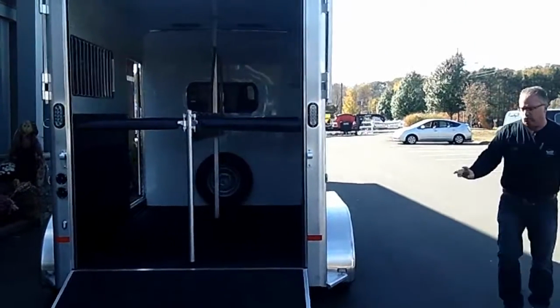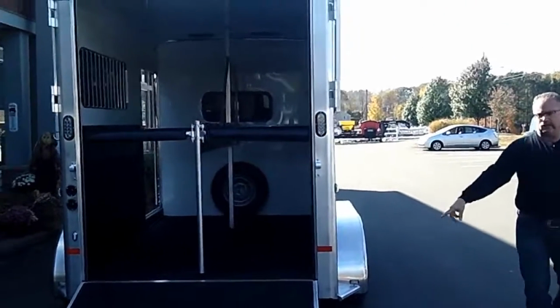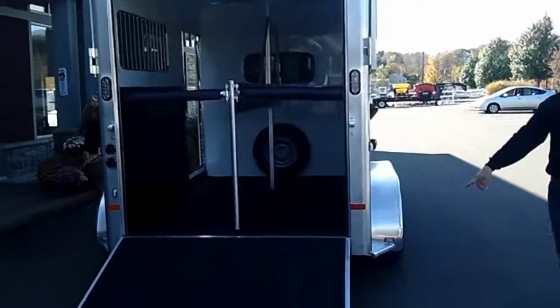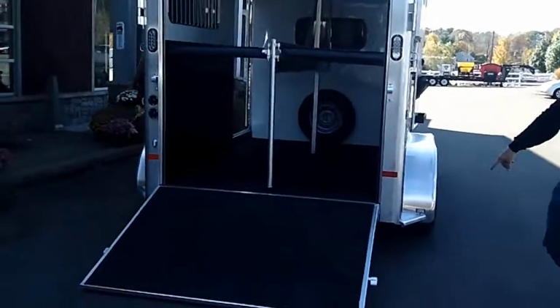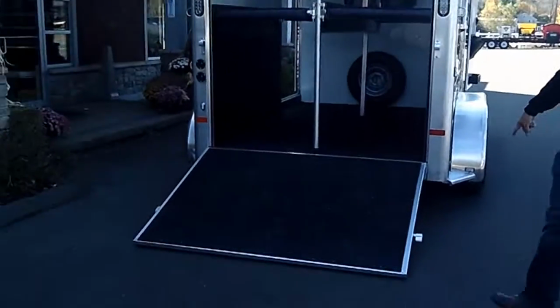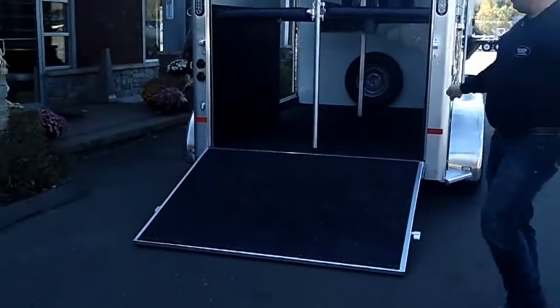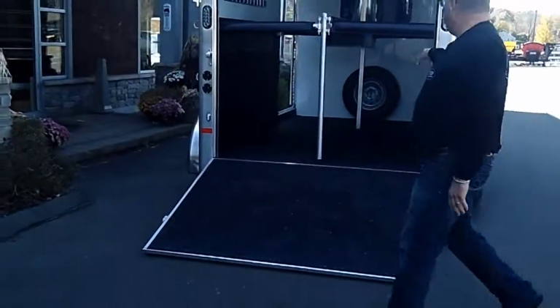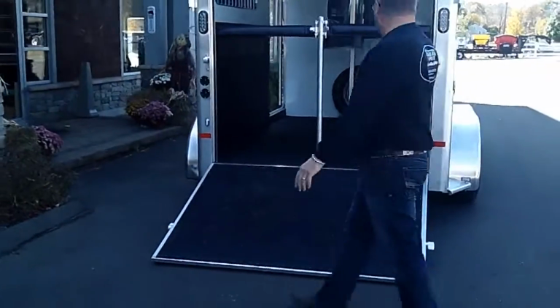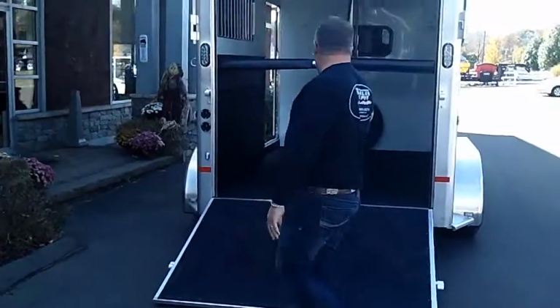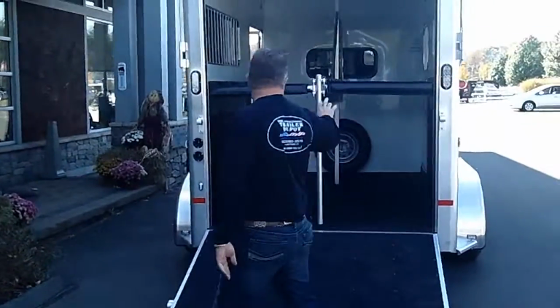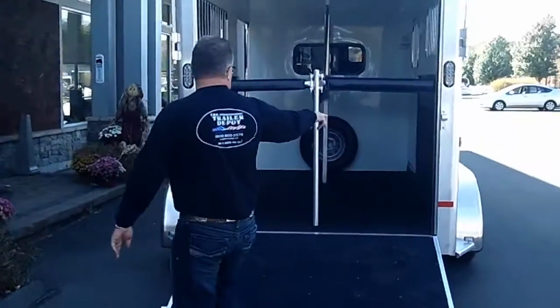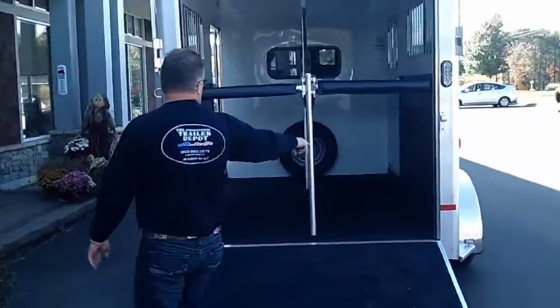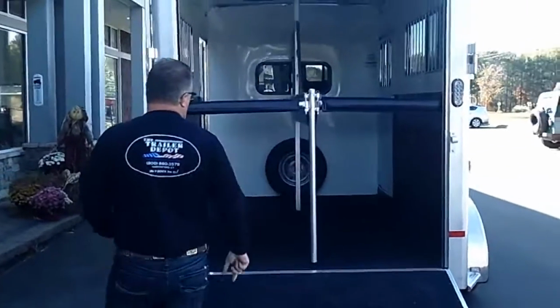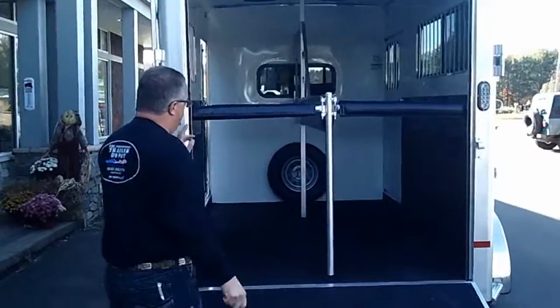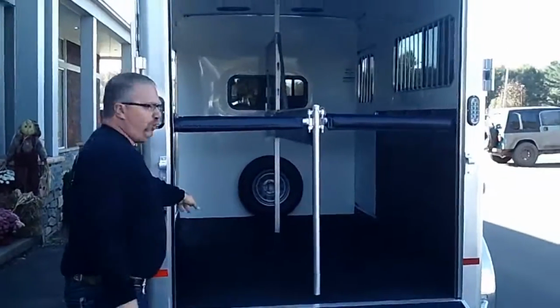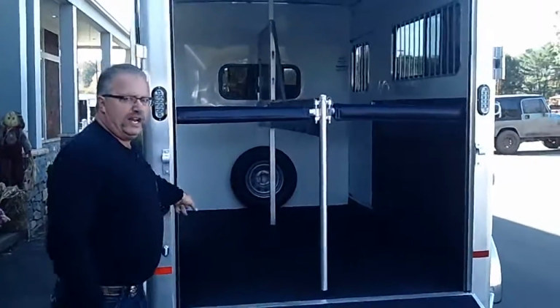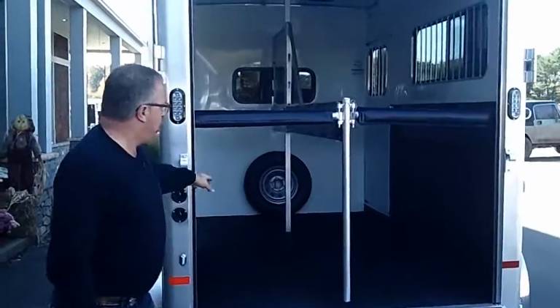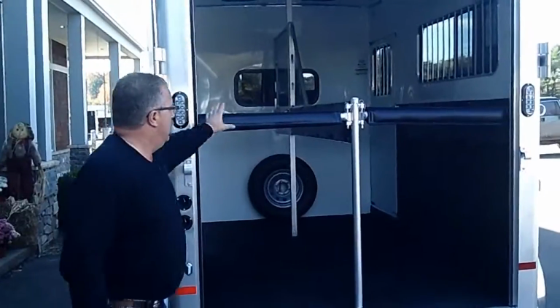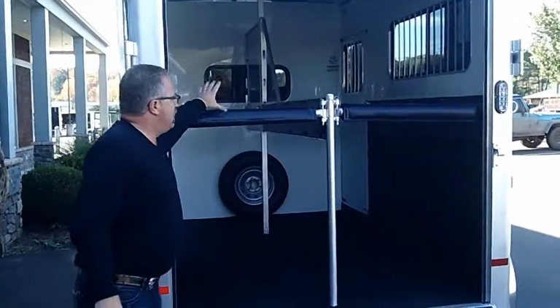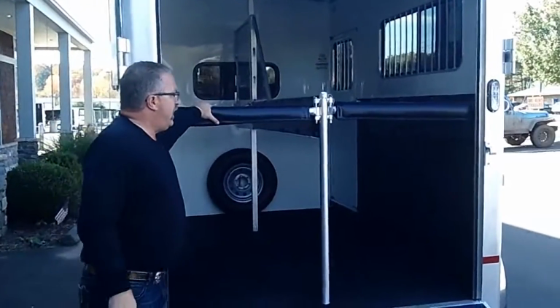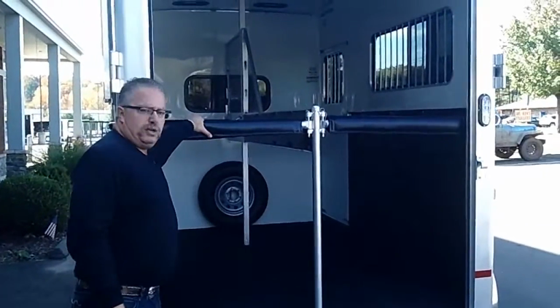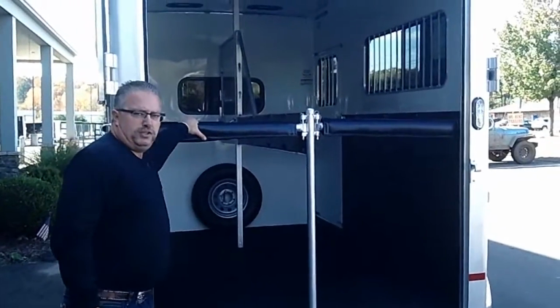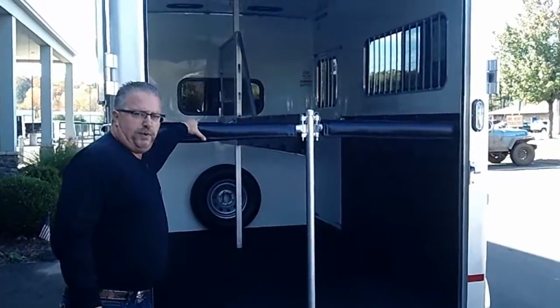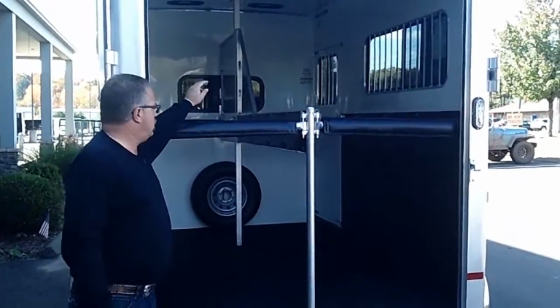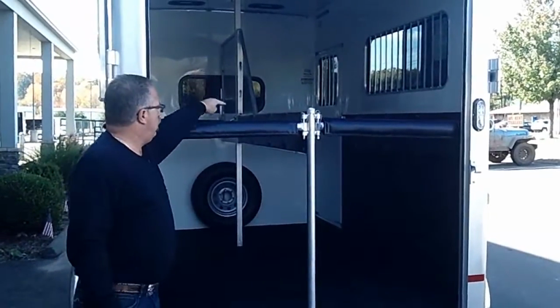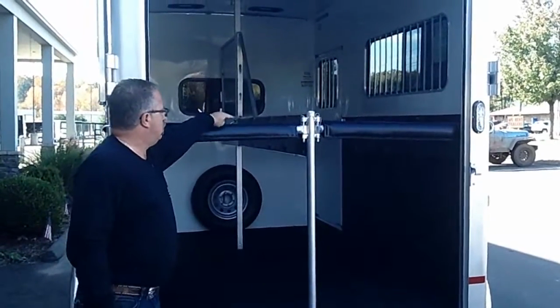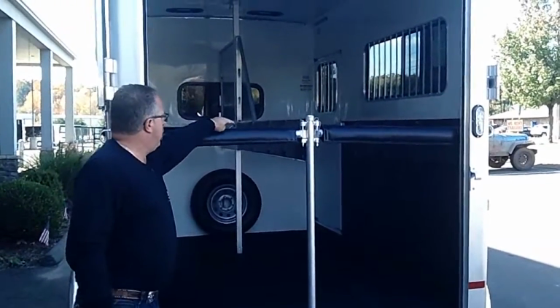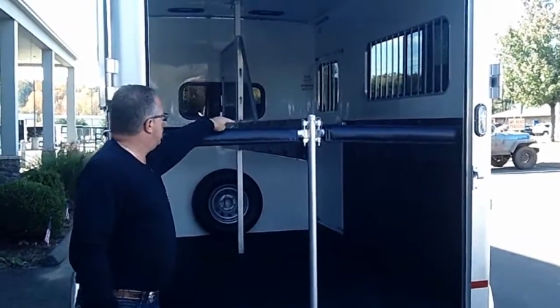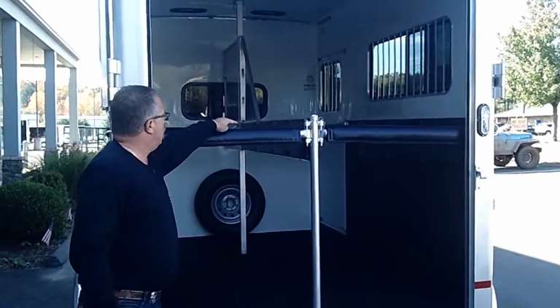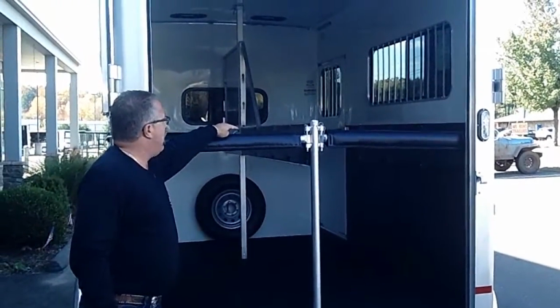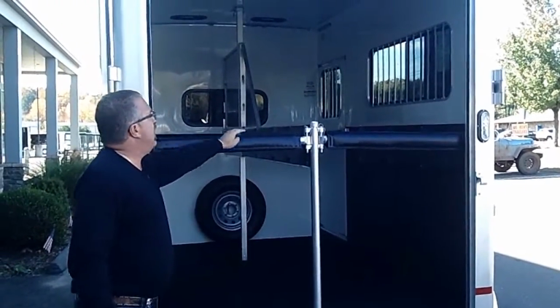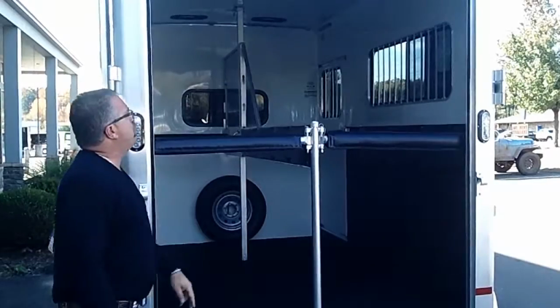Ramp on the rear load, fully lined in rubber. You've got your walls and floor lined in rubber. Nice padding on your butt bar and chest bar, and also padding on your body divider as well.